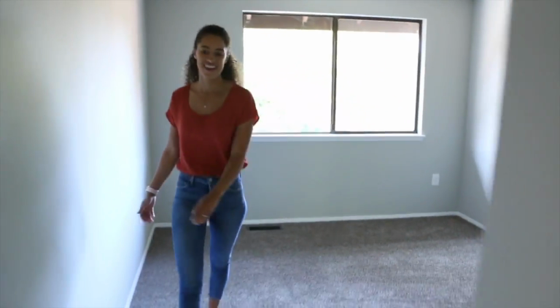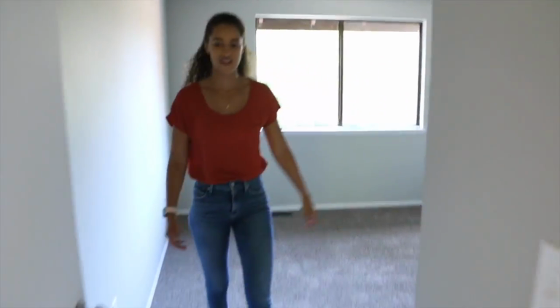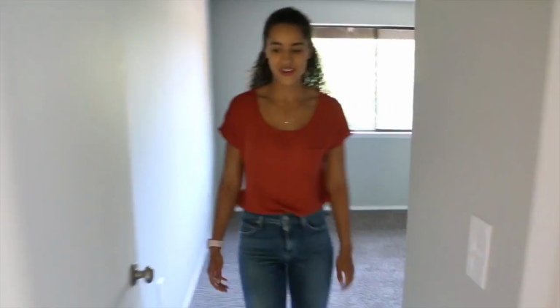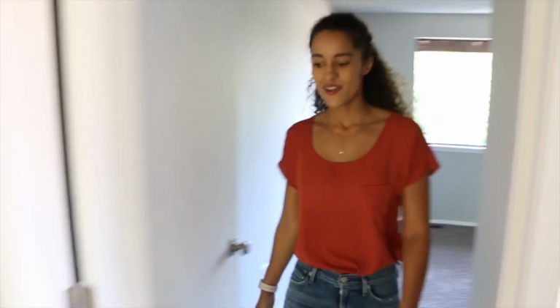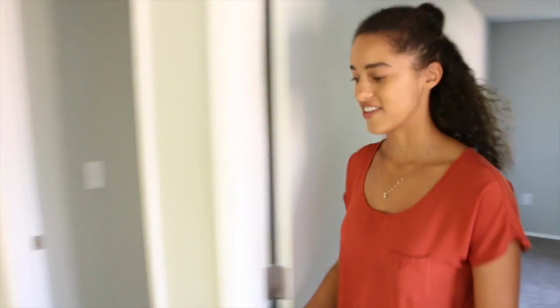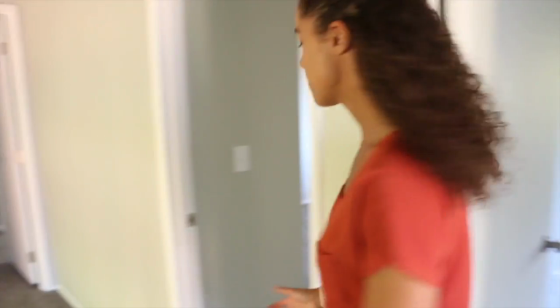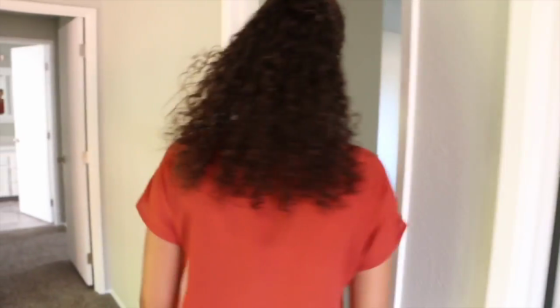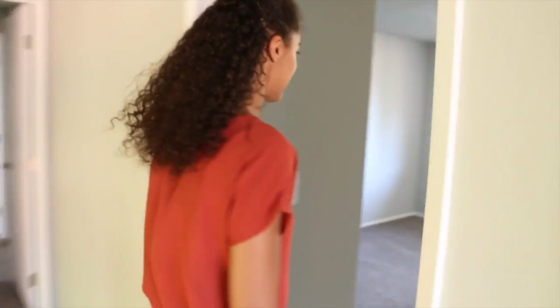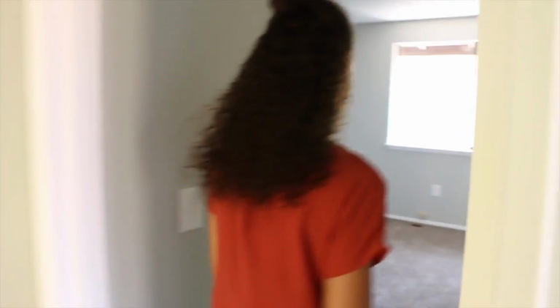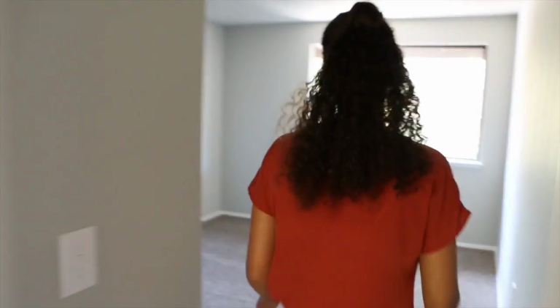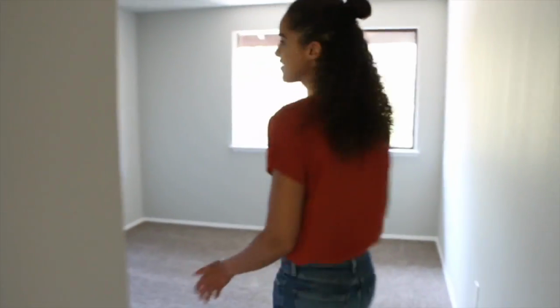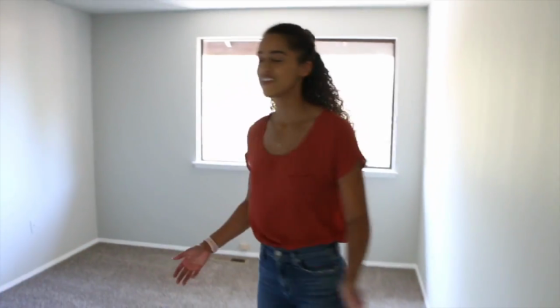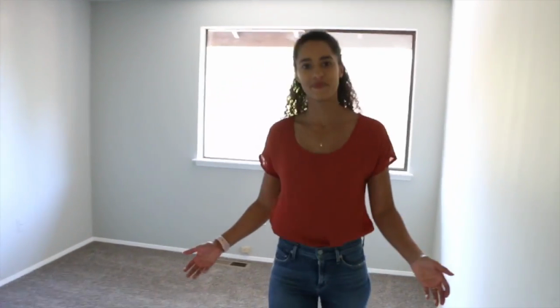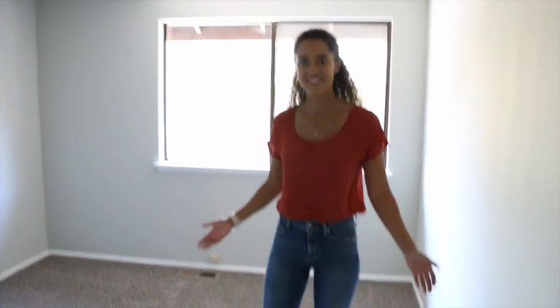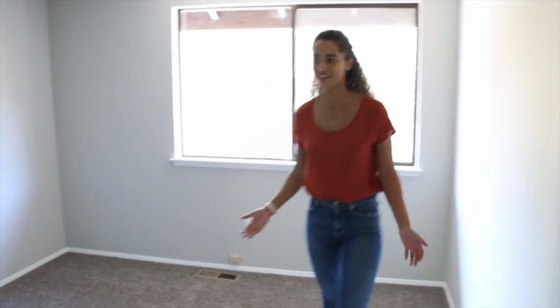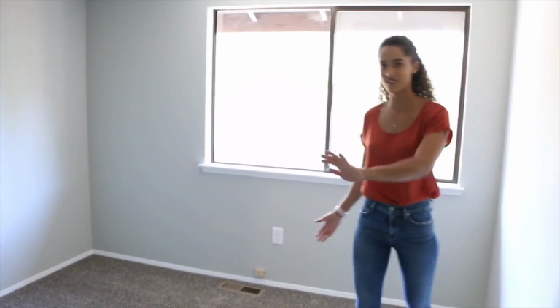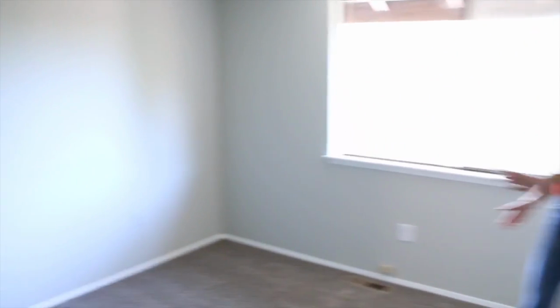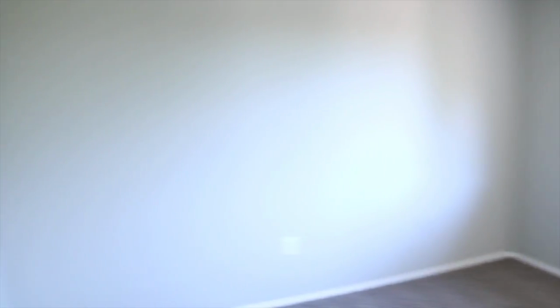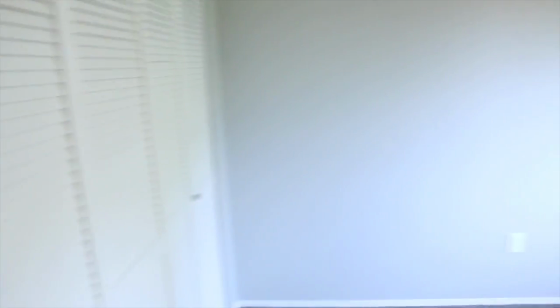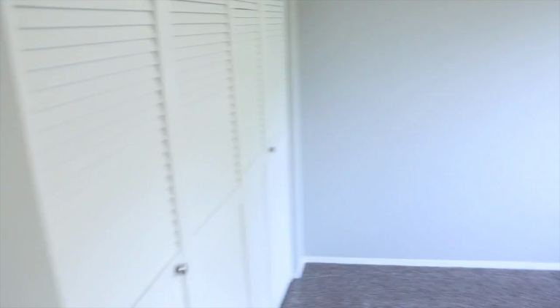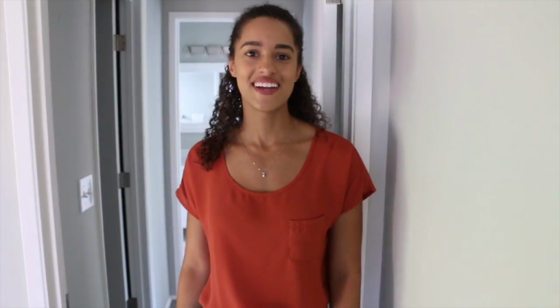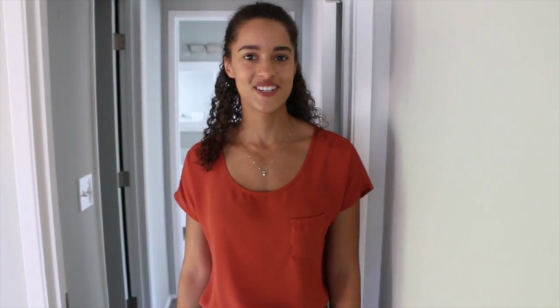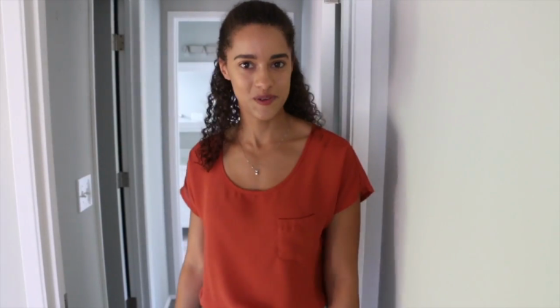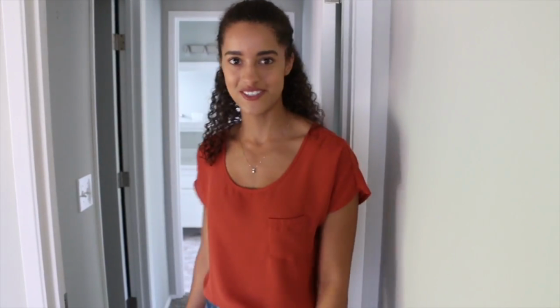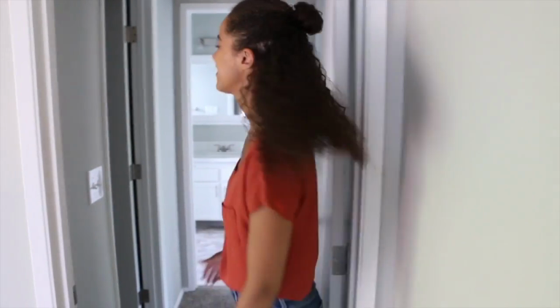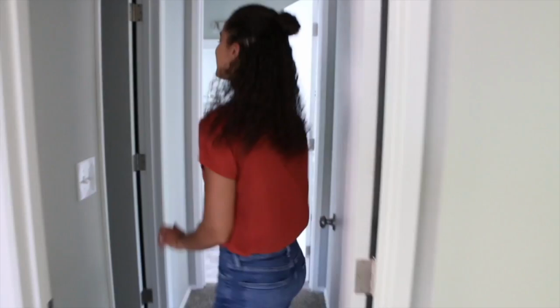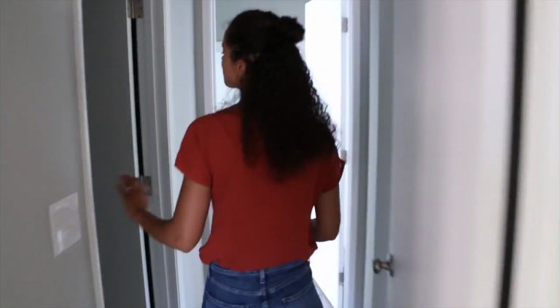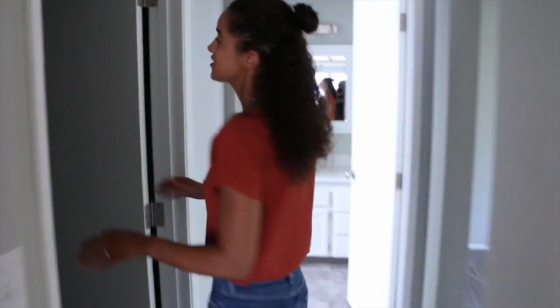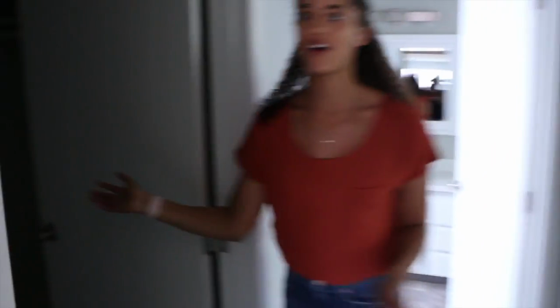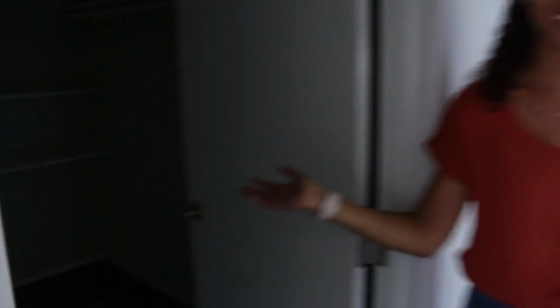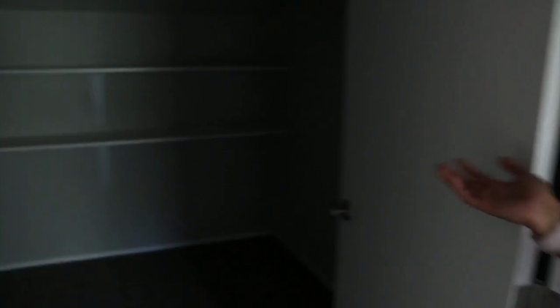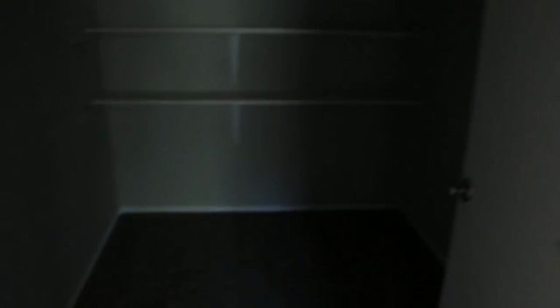And then if you come this way, we have our second bedroom. Similar size to the other one, same closet space, same big window. Now I'm going to show you the really cool master suite. On the left, we have this huge walk-in closet, which has a ton of storage.